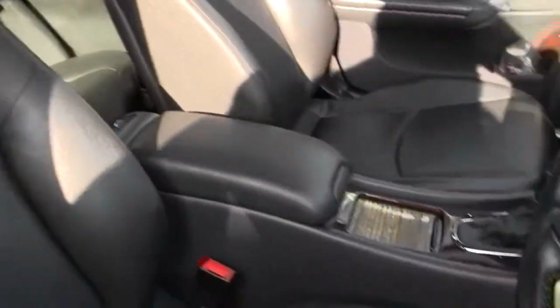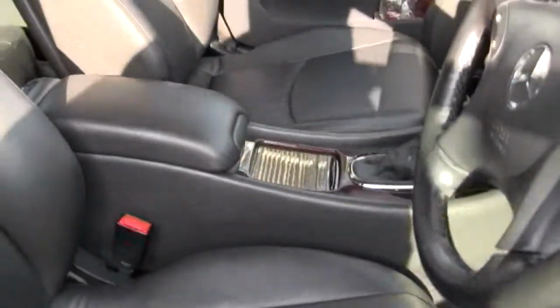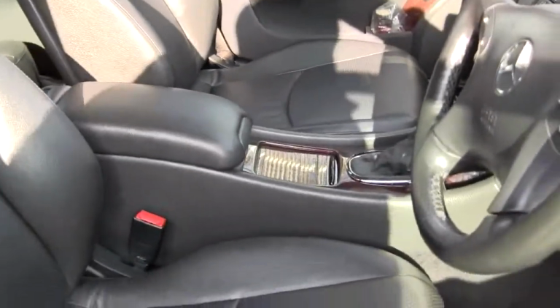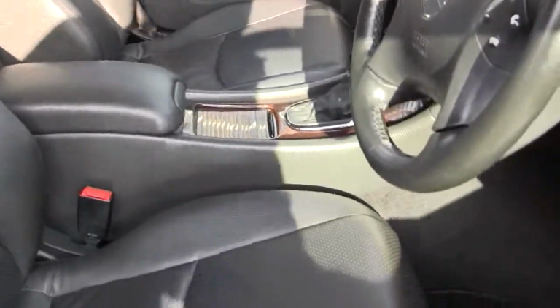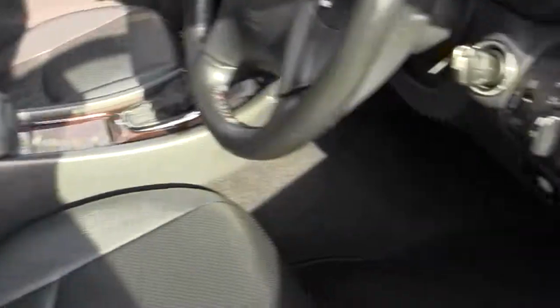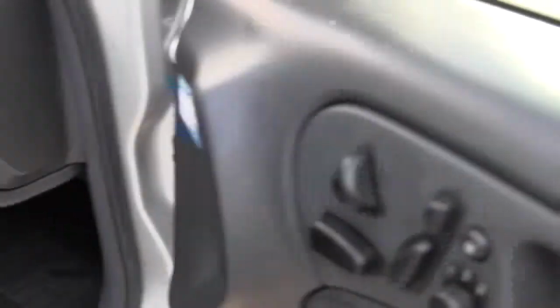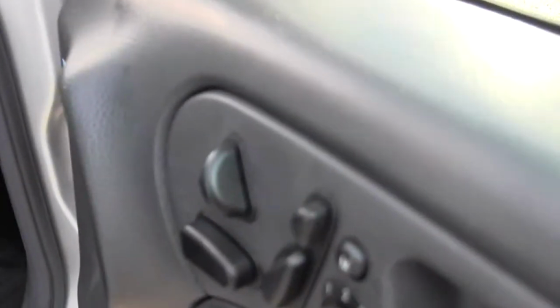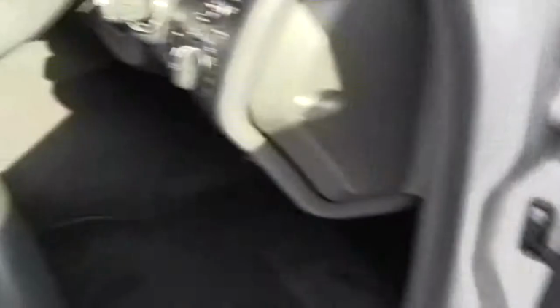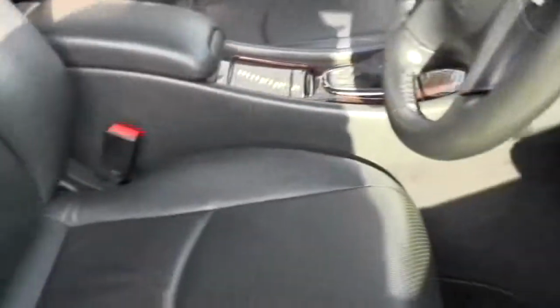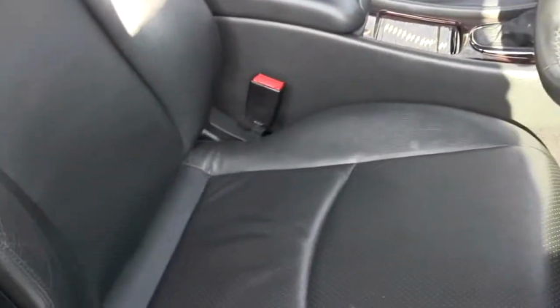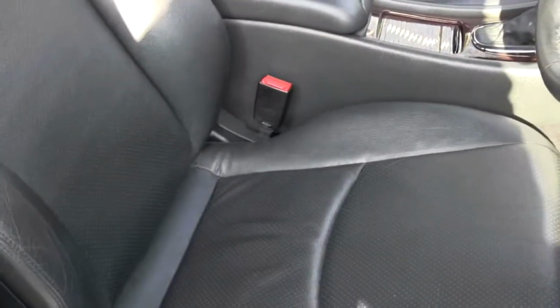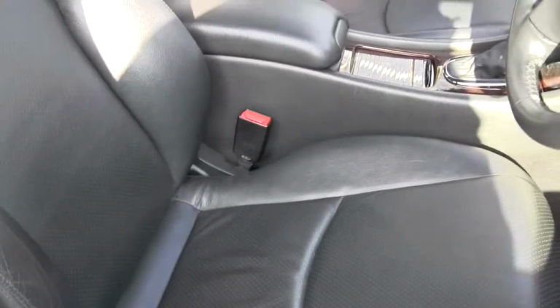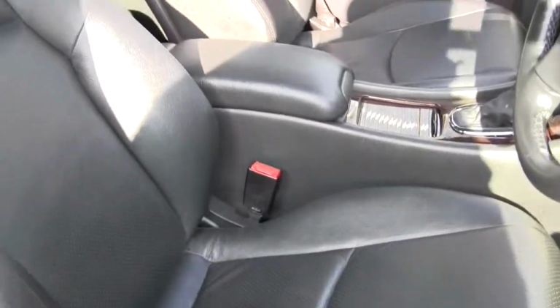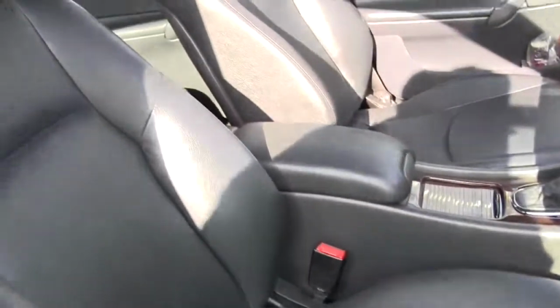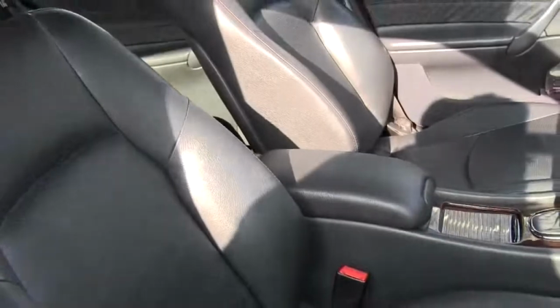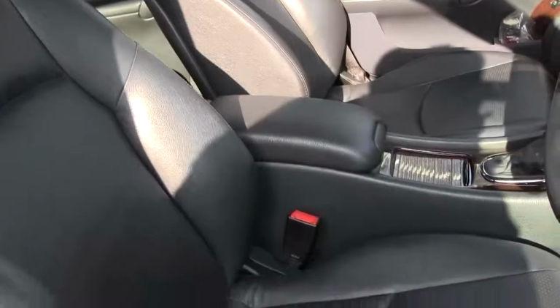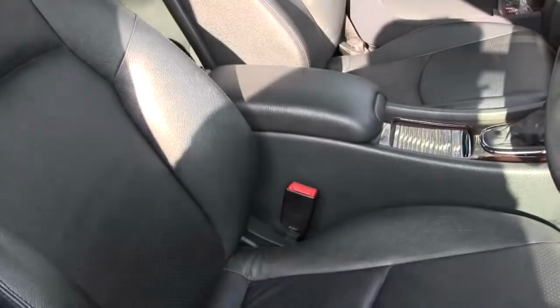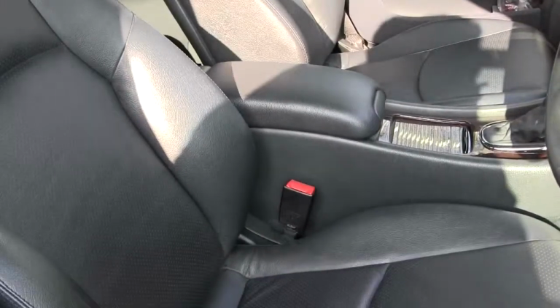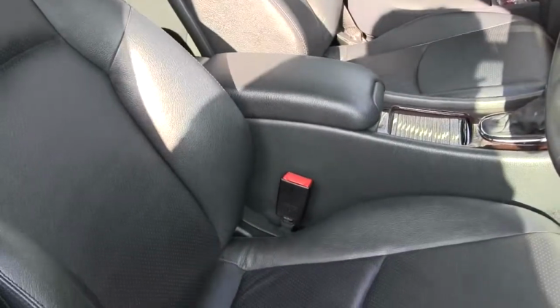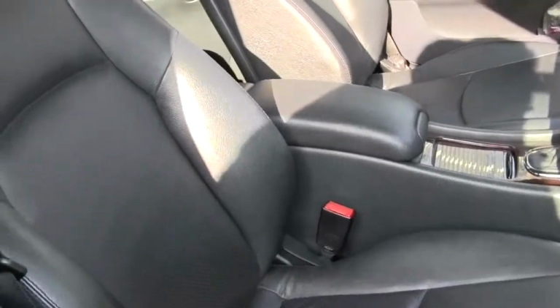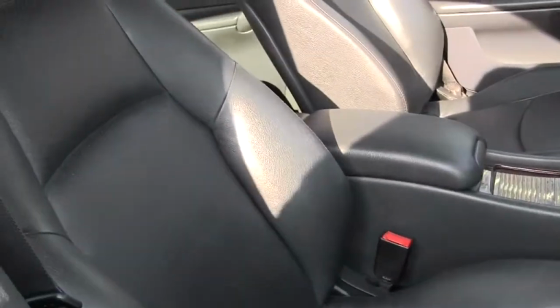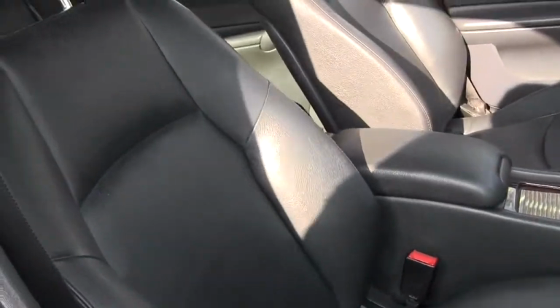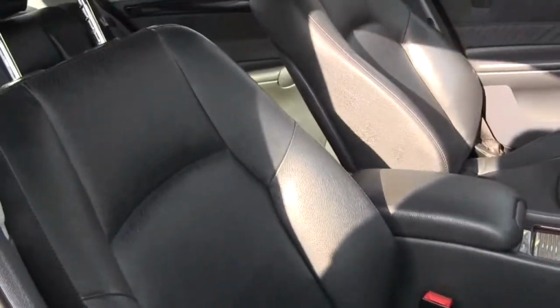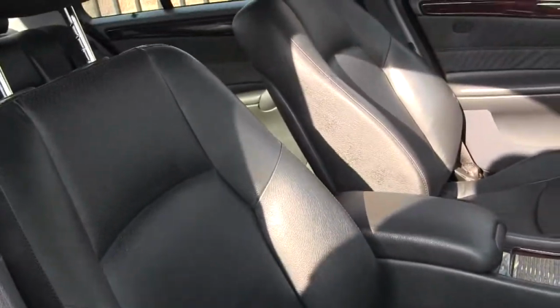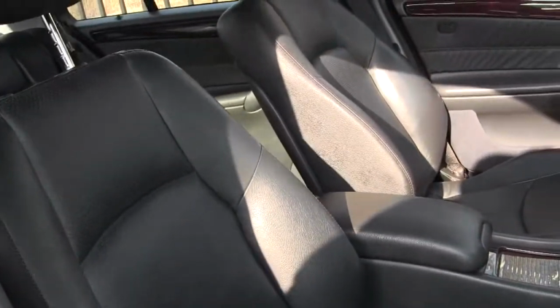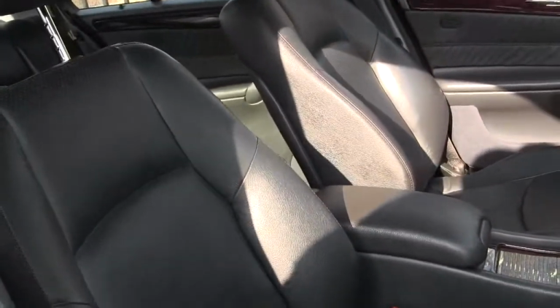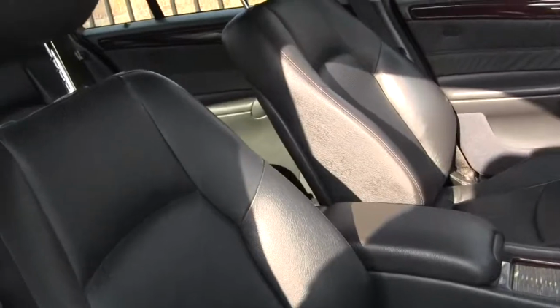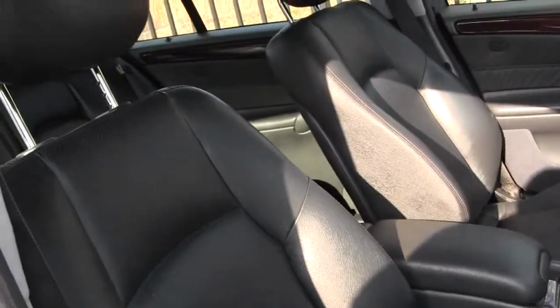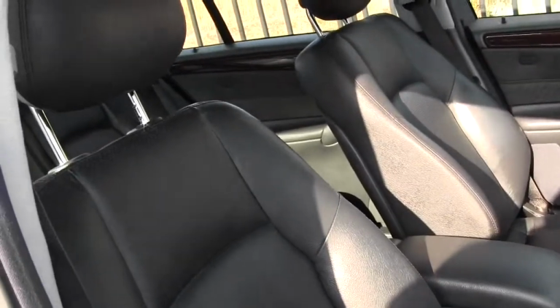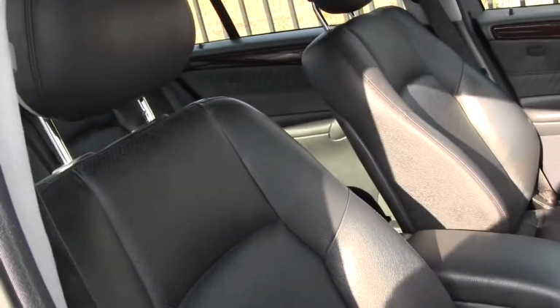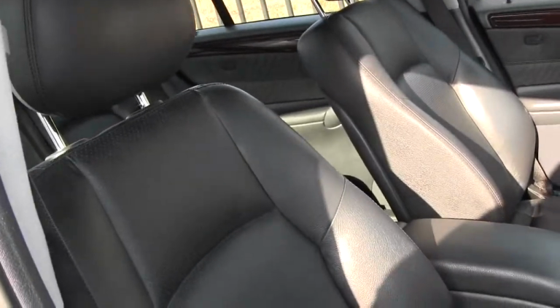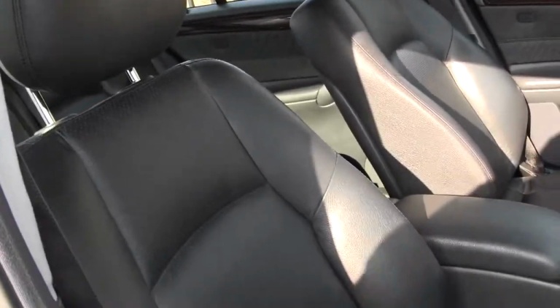I'll just show you how the power seats work — you can move them back and forth, up and down, adjust the height, really adjust anything you like. Very comfortable, very convenient to drive.